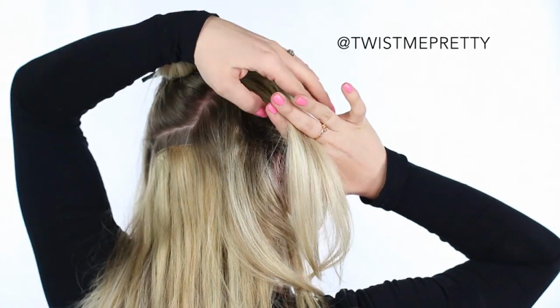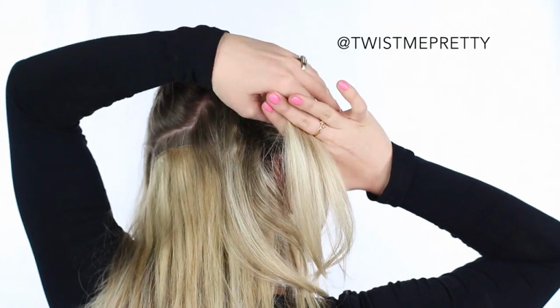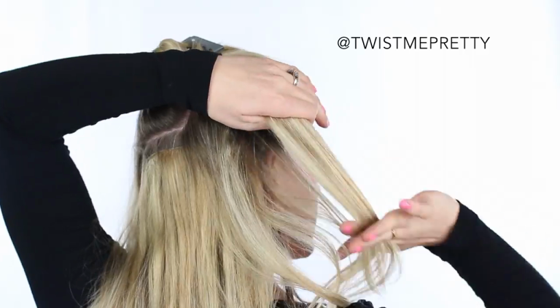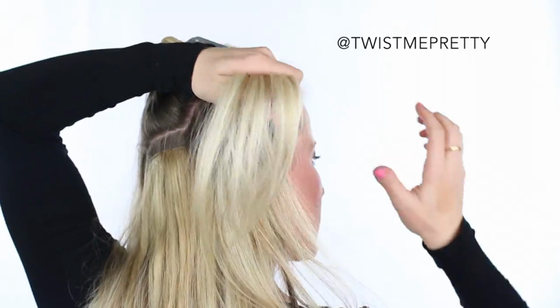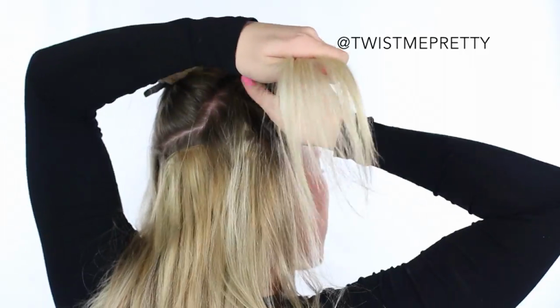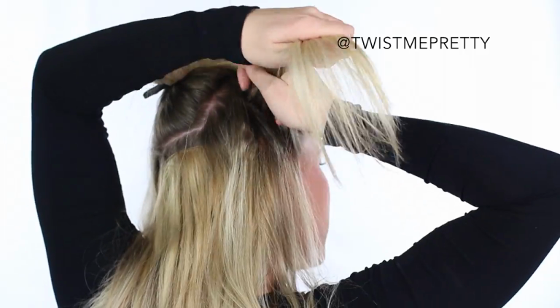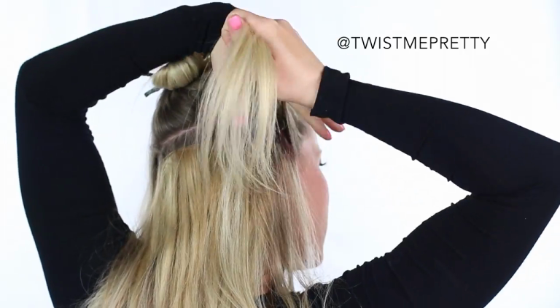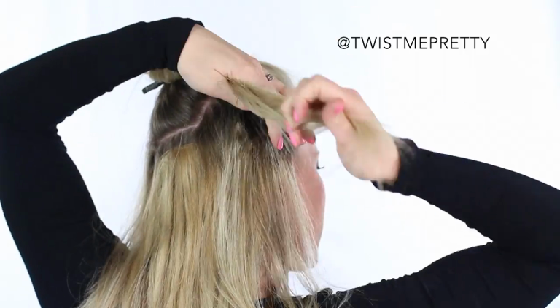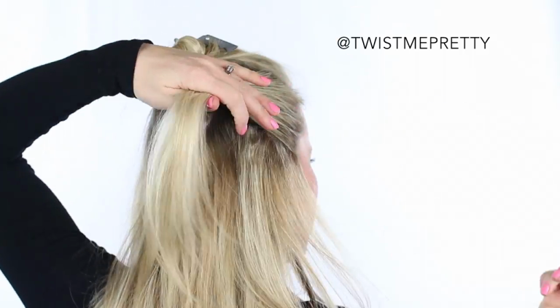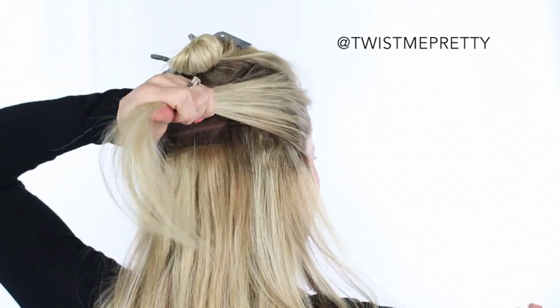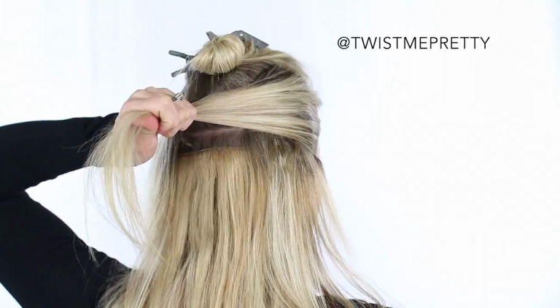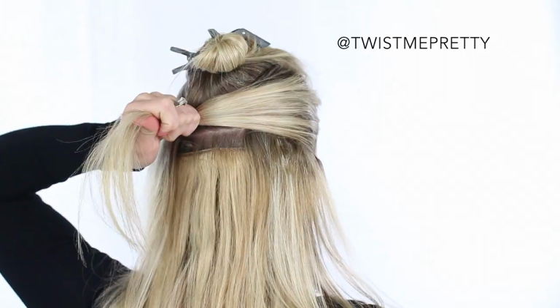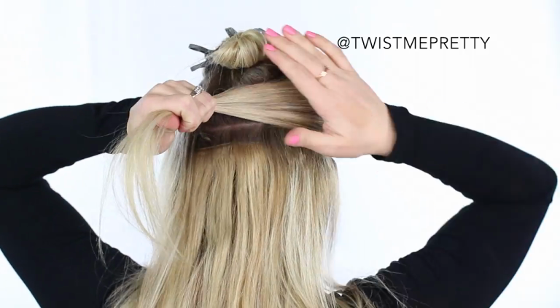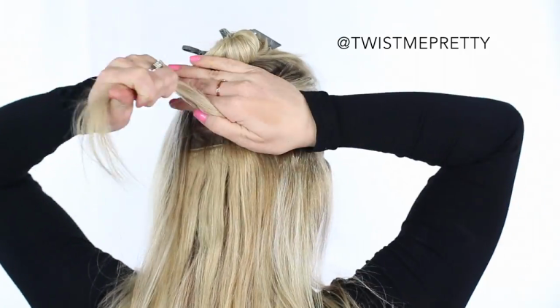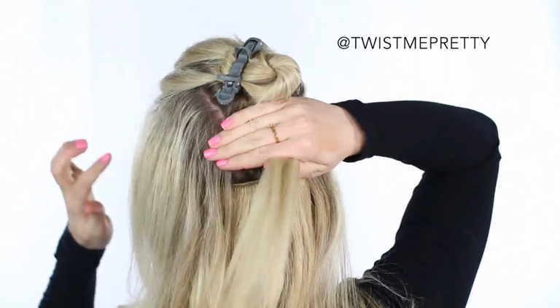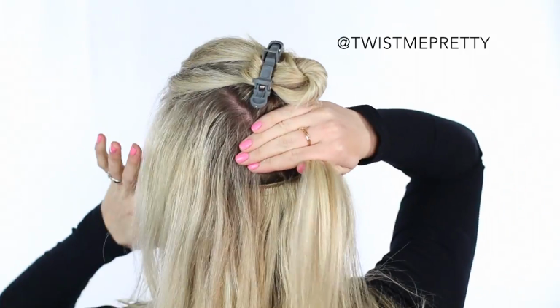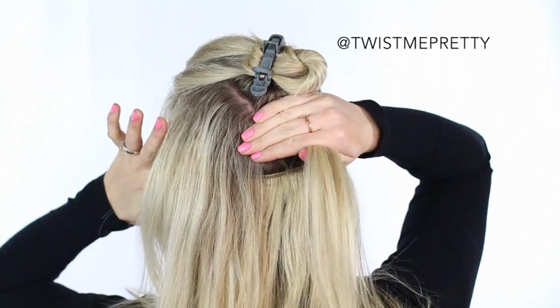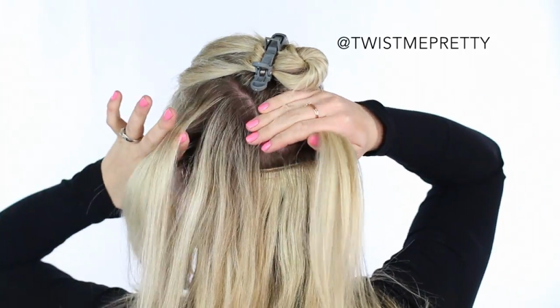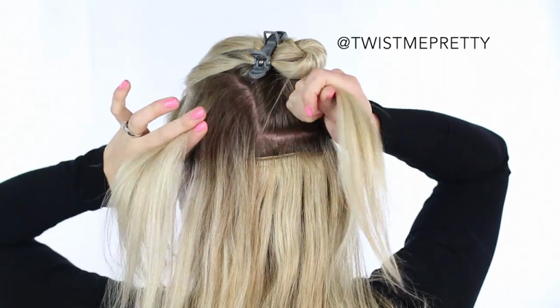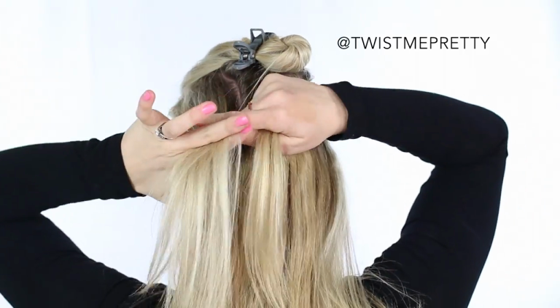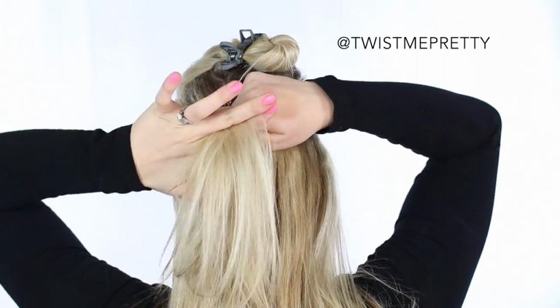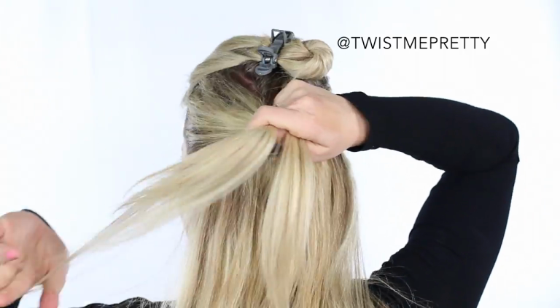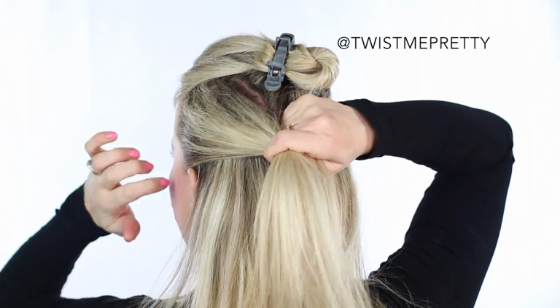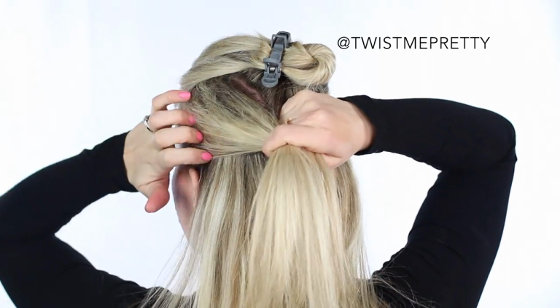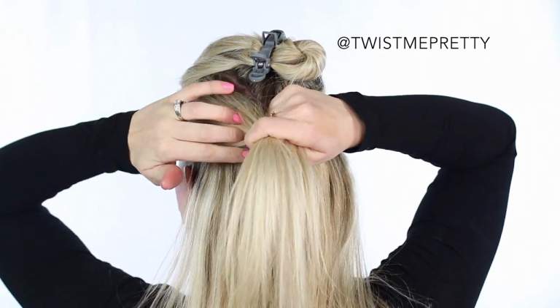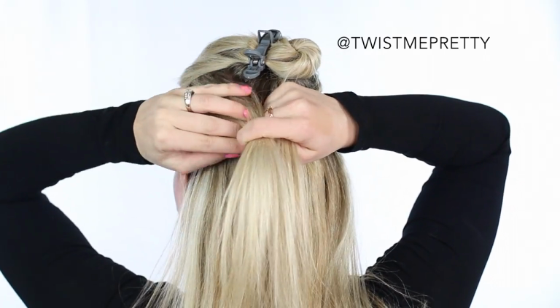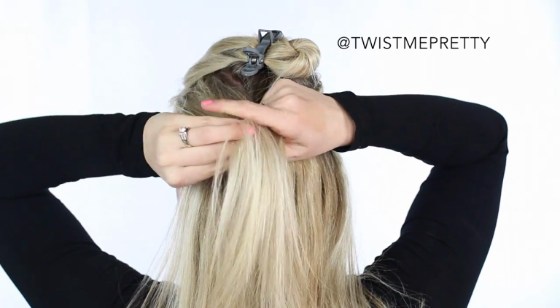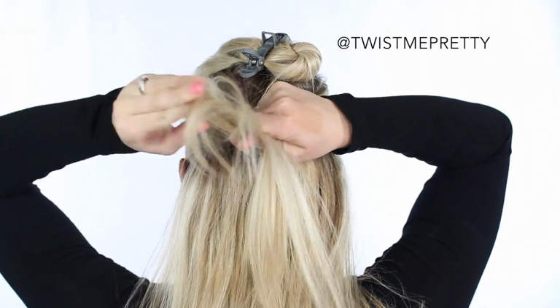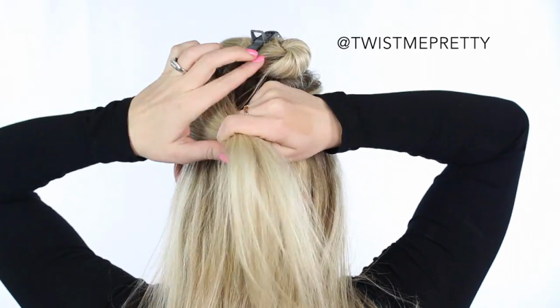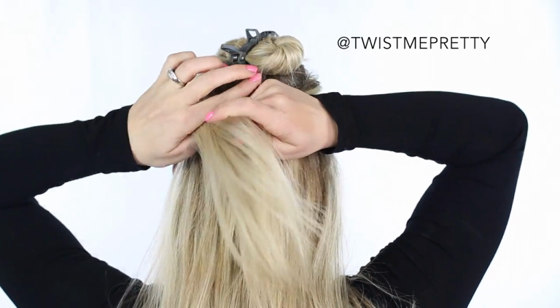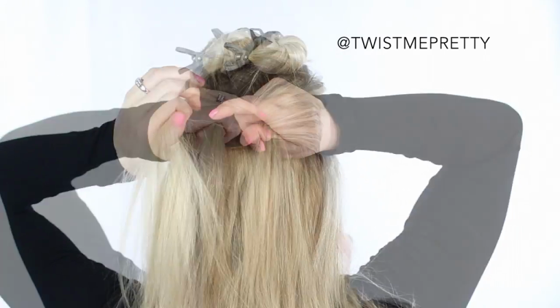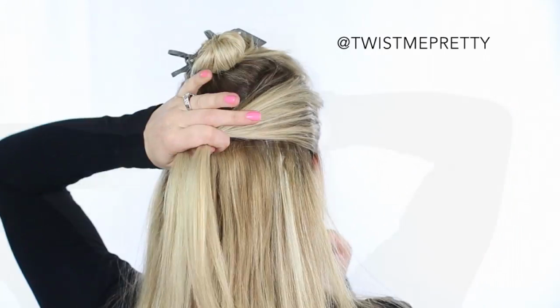Then we're going to take the sections of hair left down from the side, smooth them out really well, and then tie them together in the back with a clear elastic.